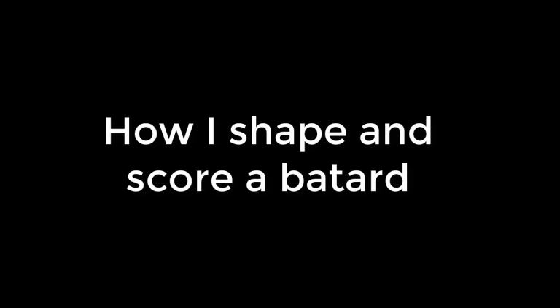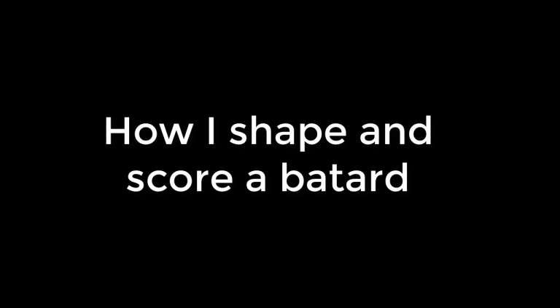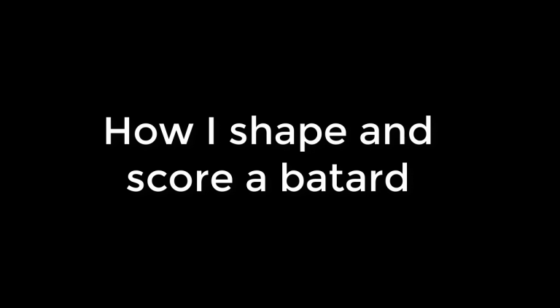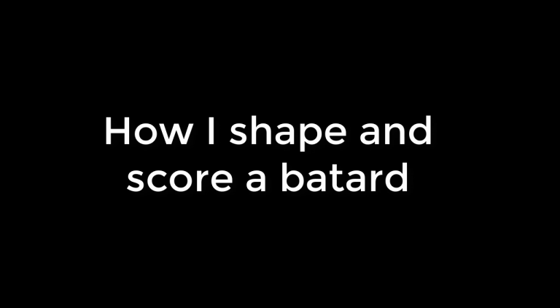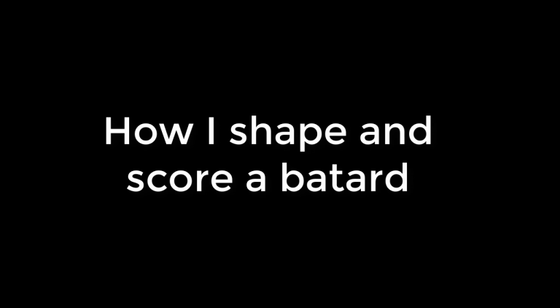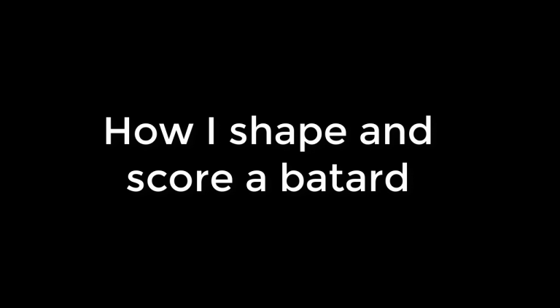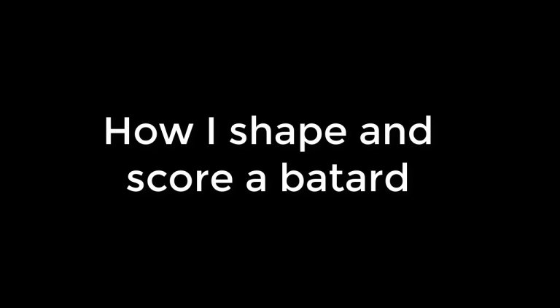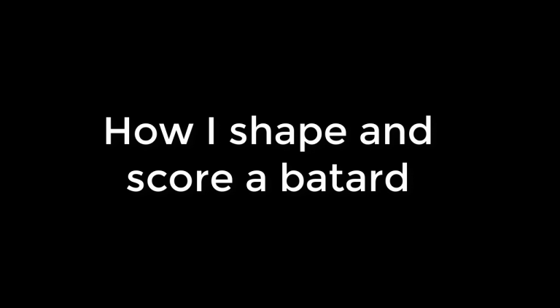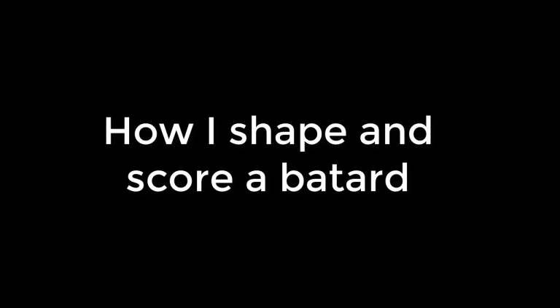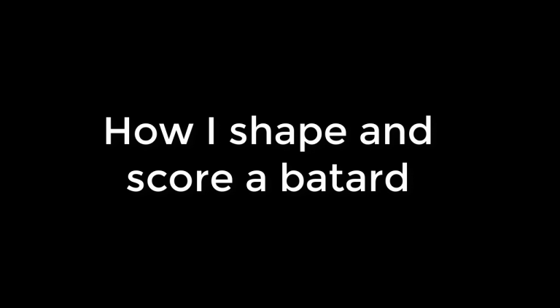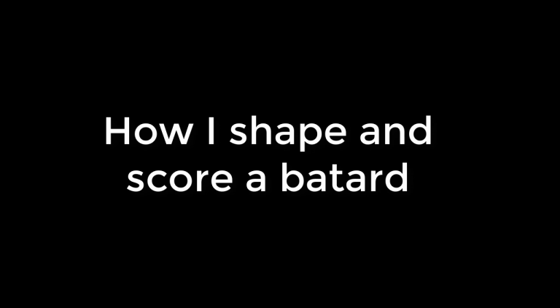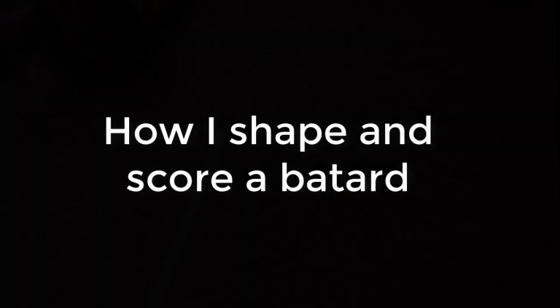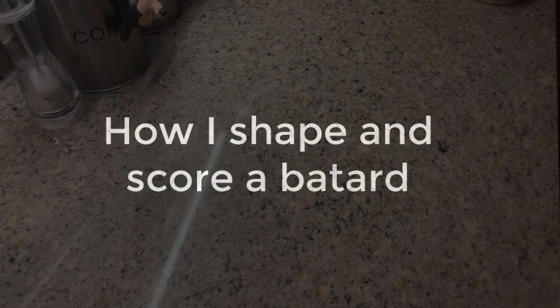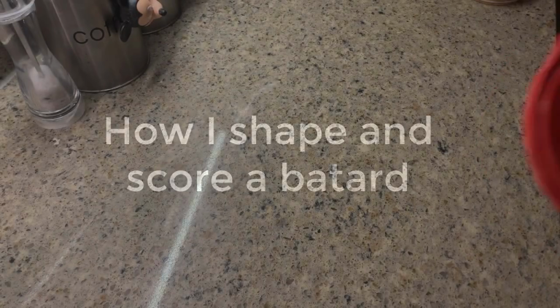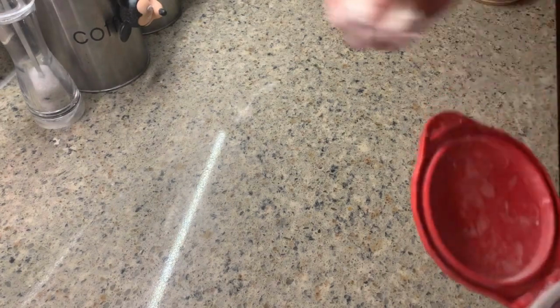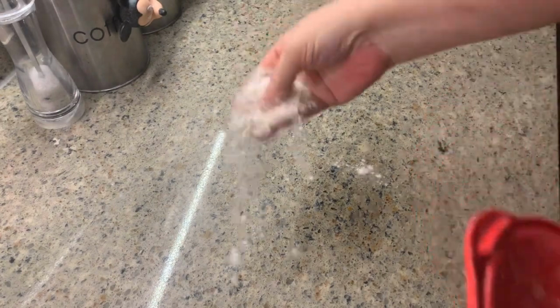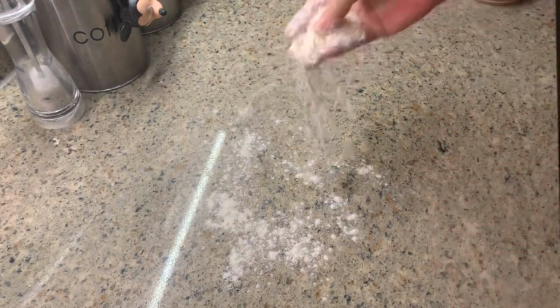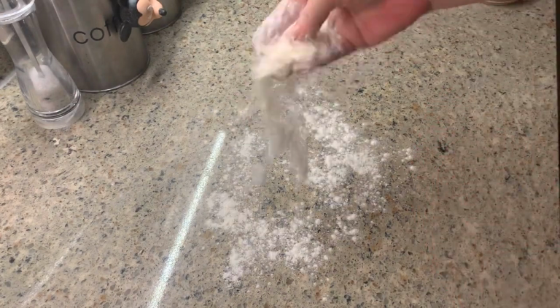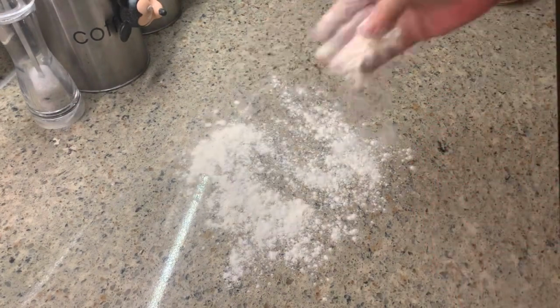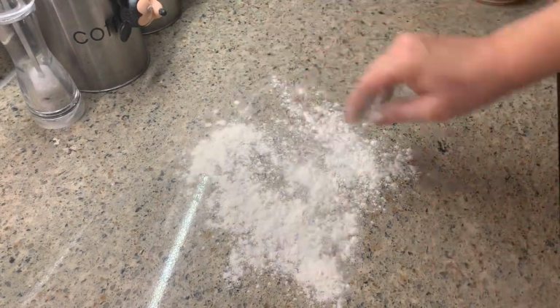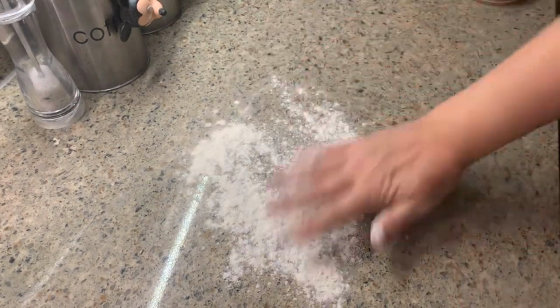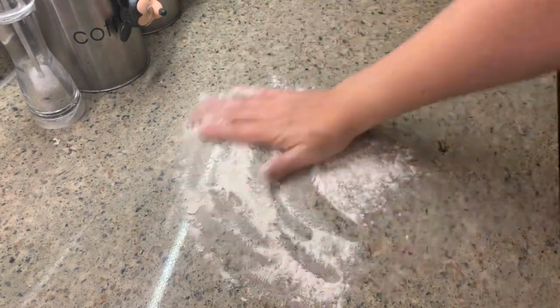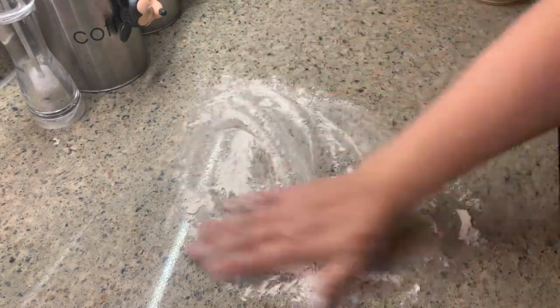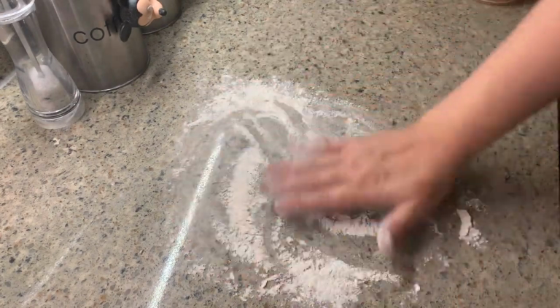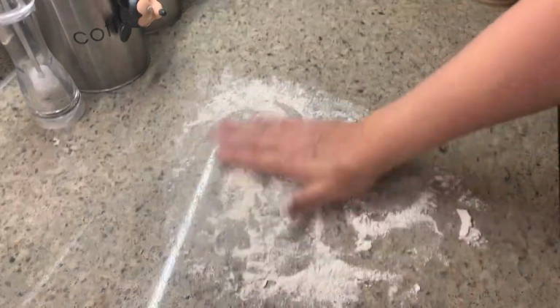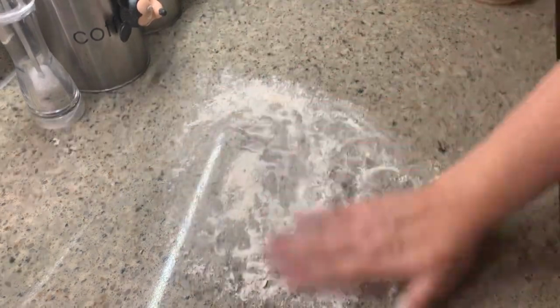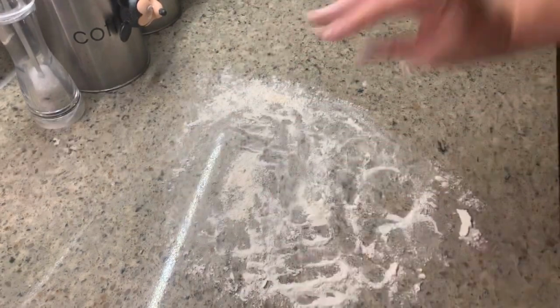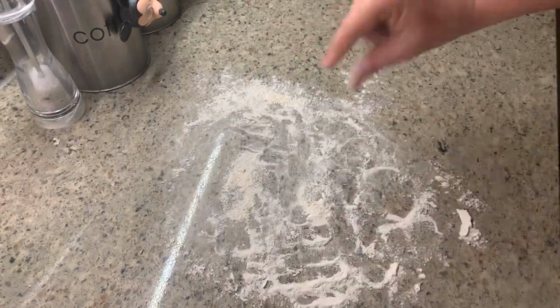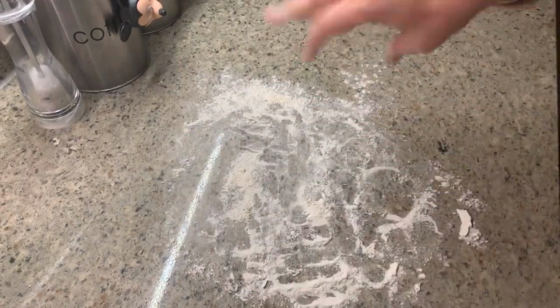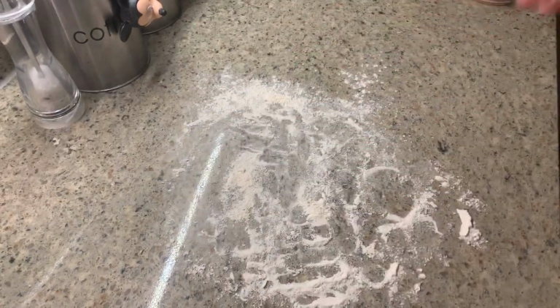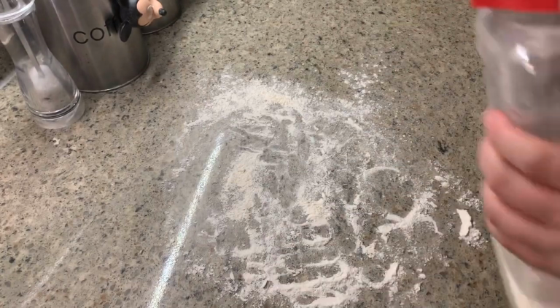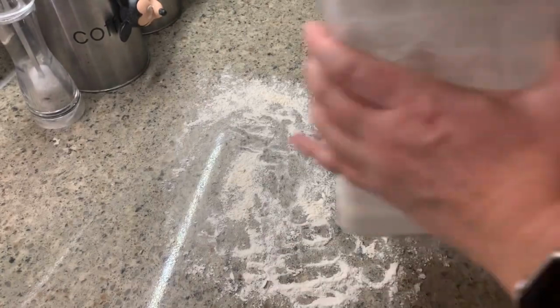Hello and welcome to my video on how to shape and score a batard. To start, you're going to sprinkle some flour liberally on your counter.